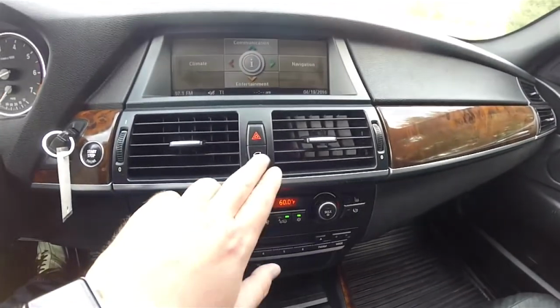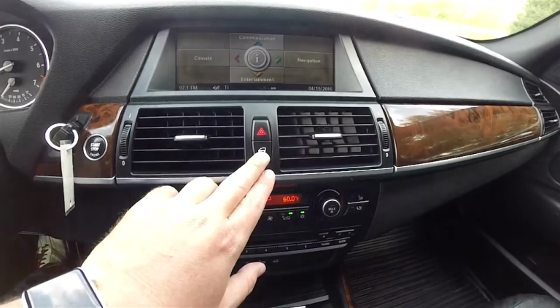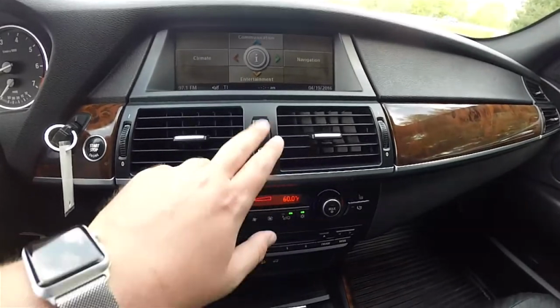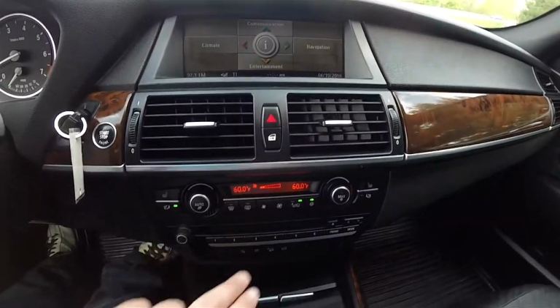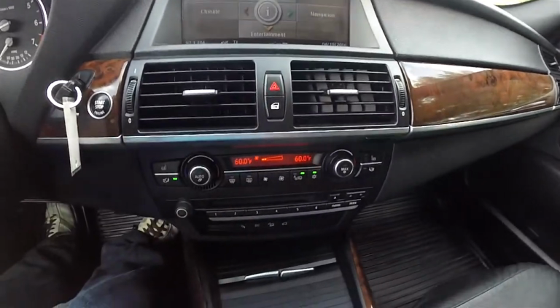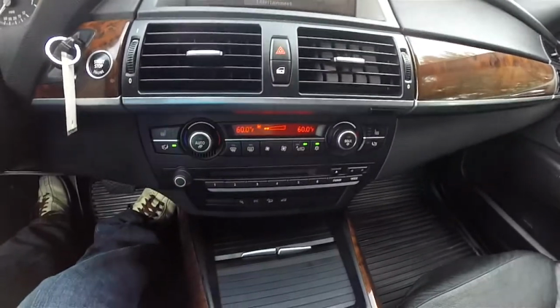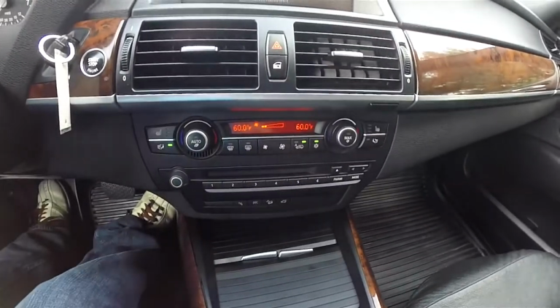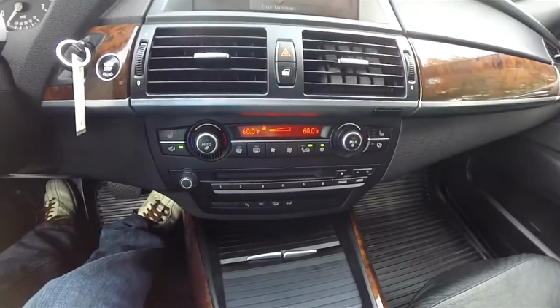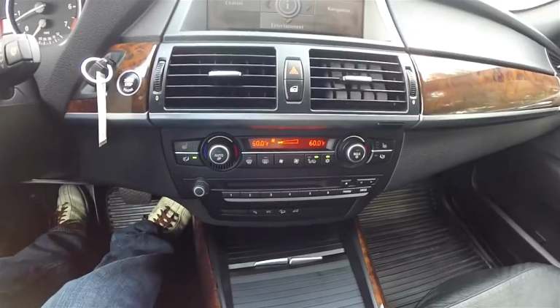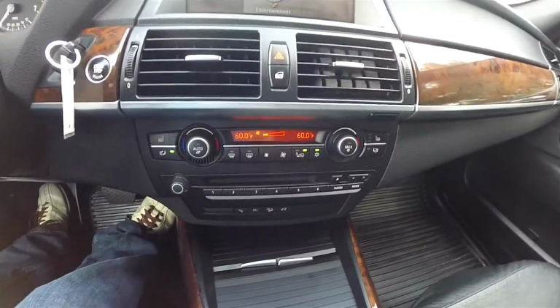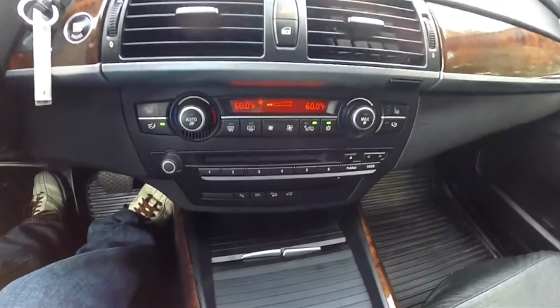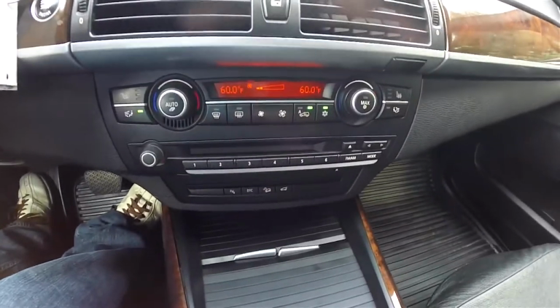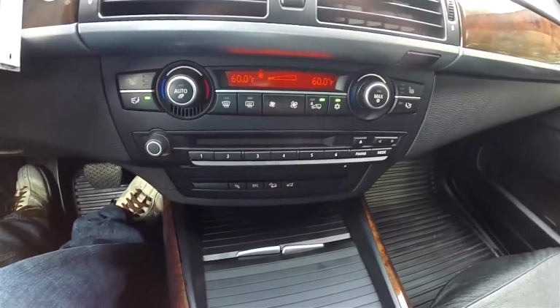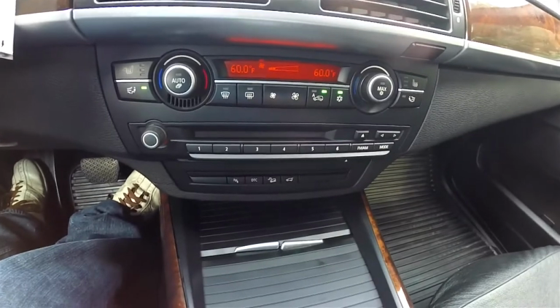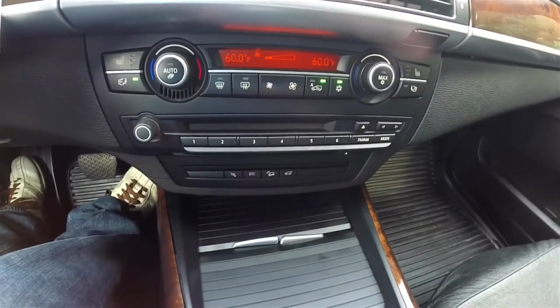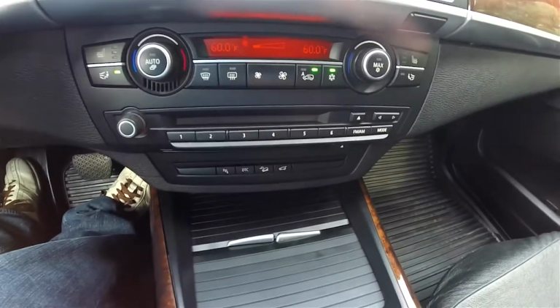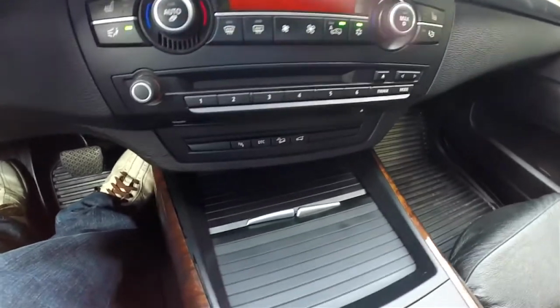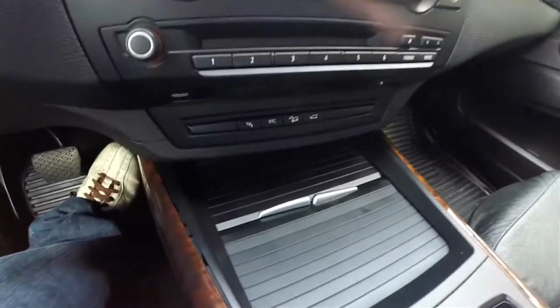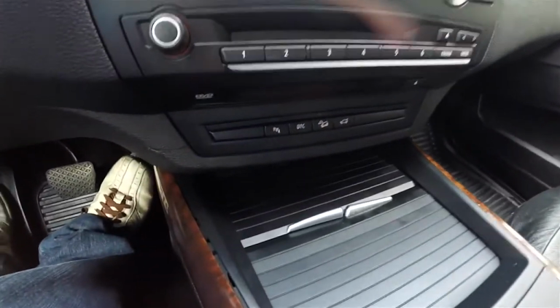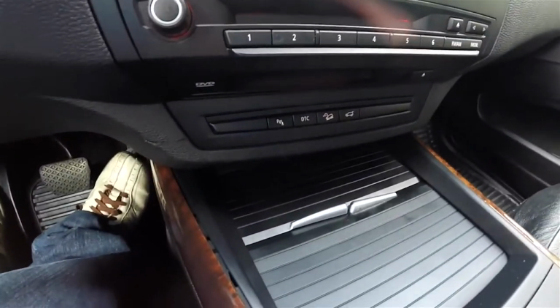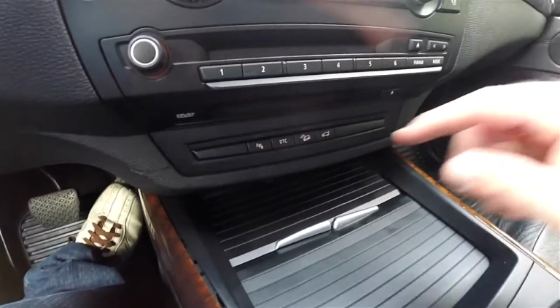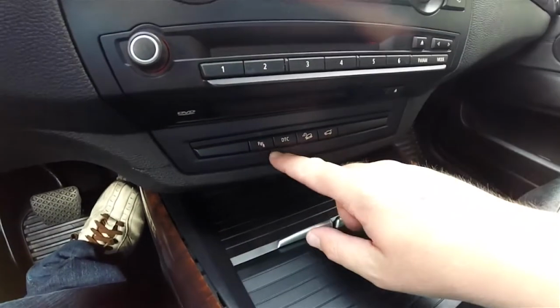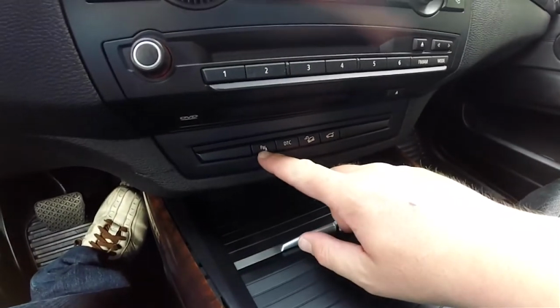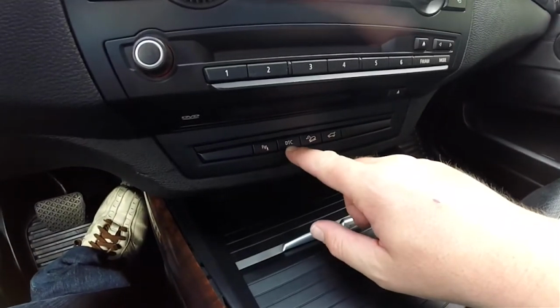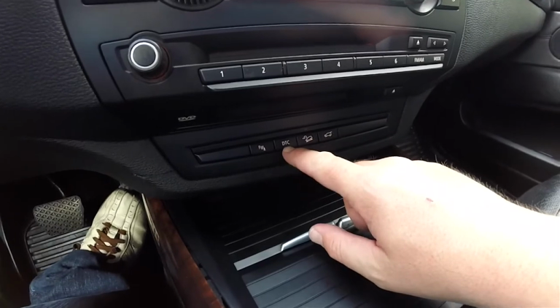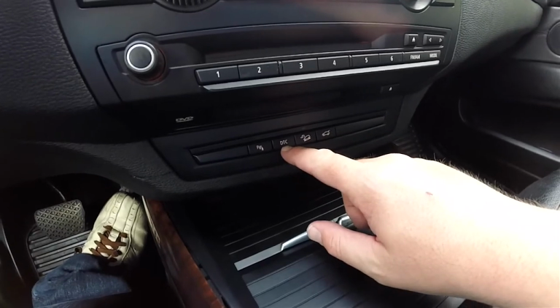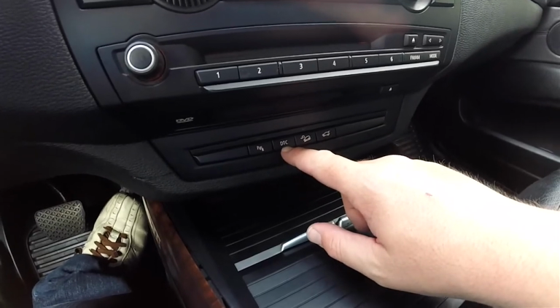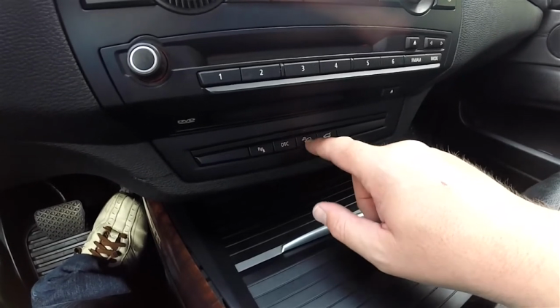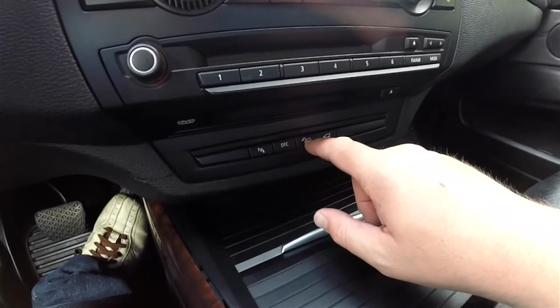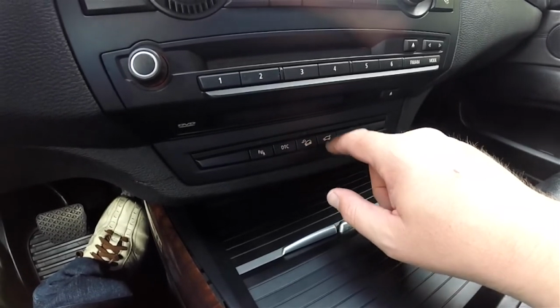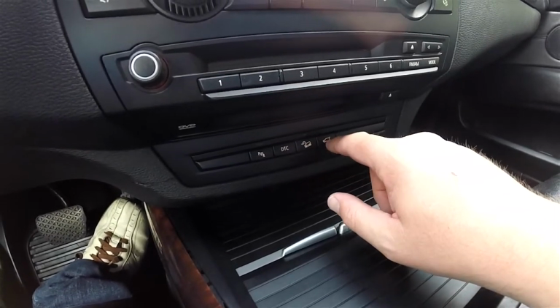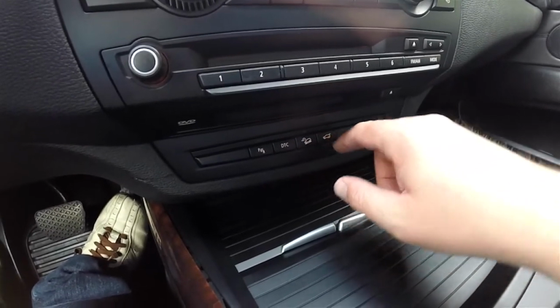You have your door locks, four-way flashers, dual-zone automatic climate control, and AM/FM six-disc CD changer. Below you have your Parktronic sensors, dynamic traction control, hill descent control, and your hatch release.